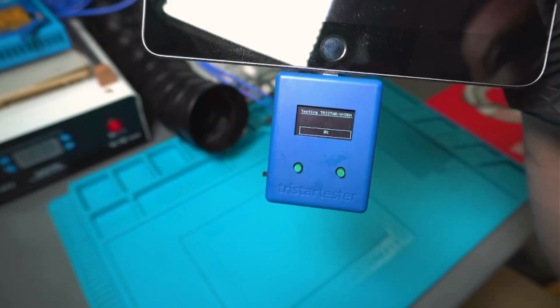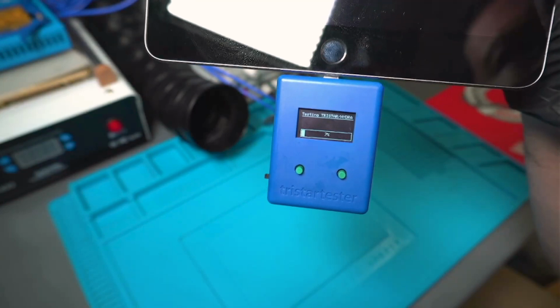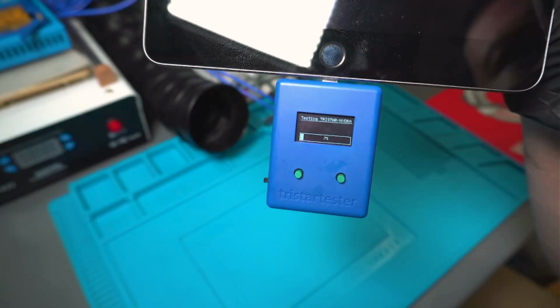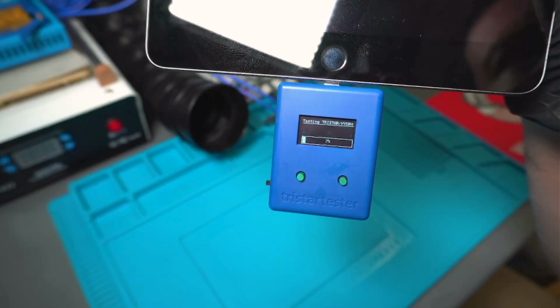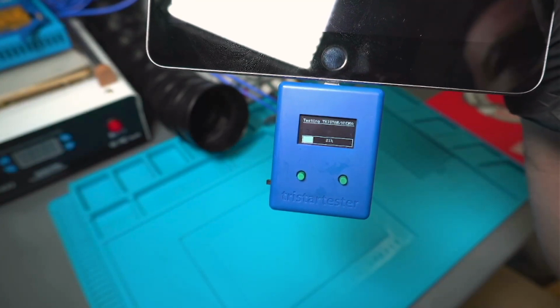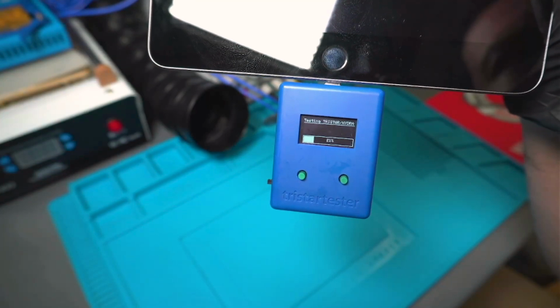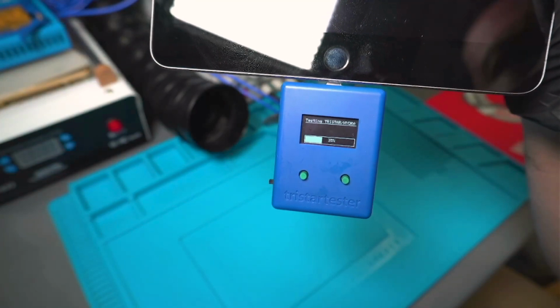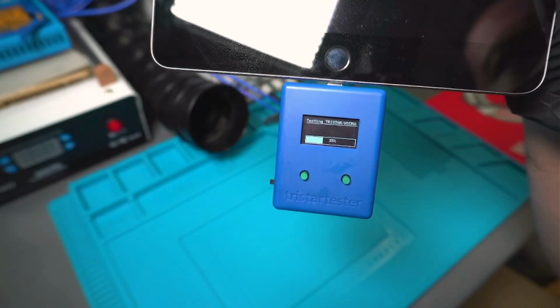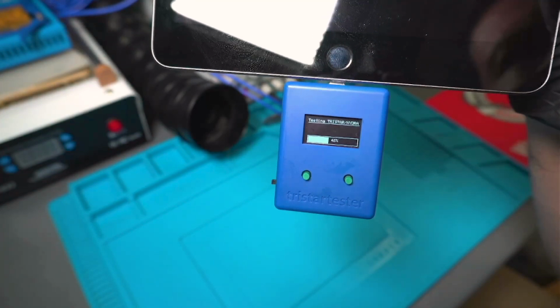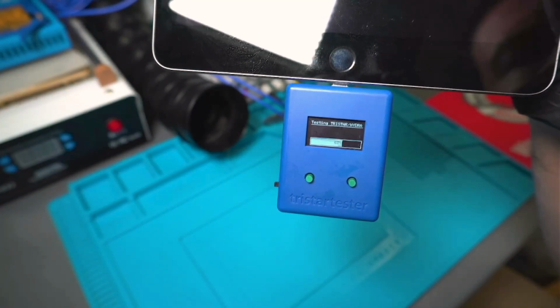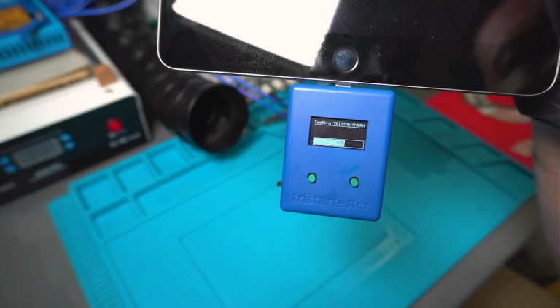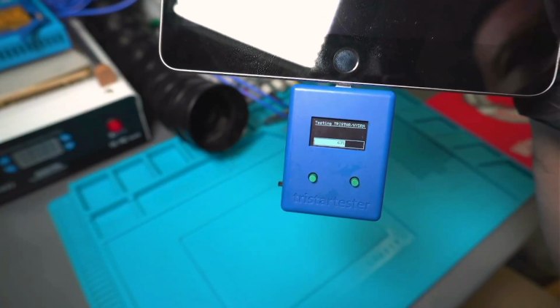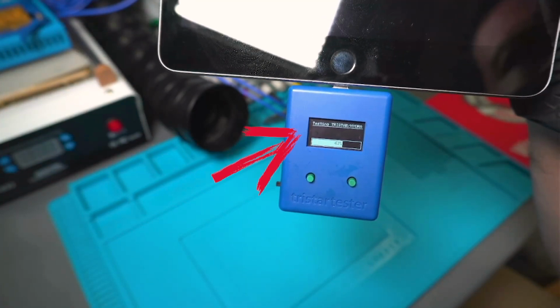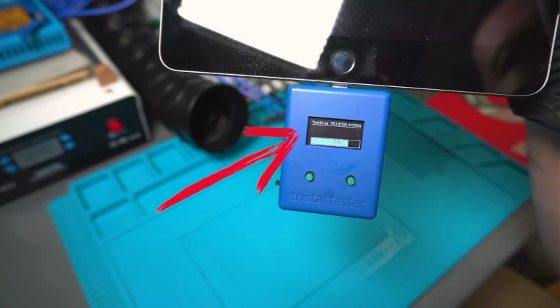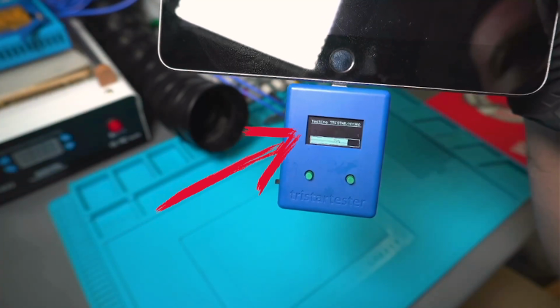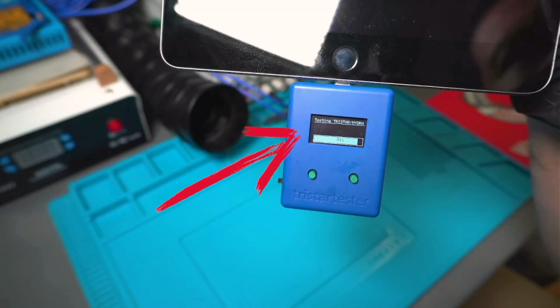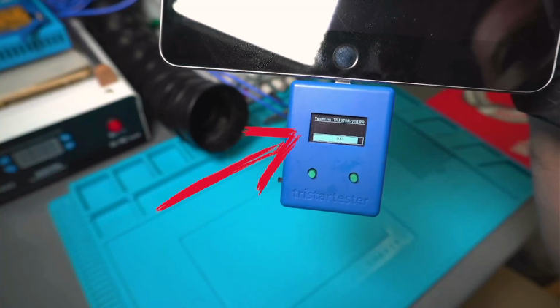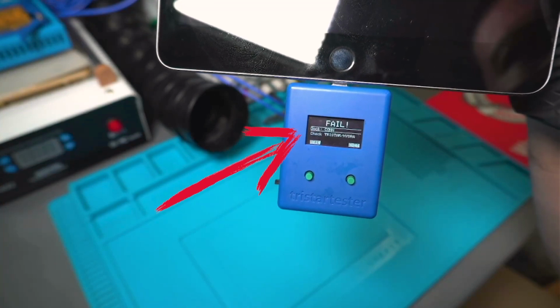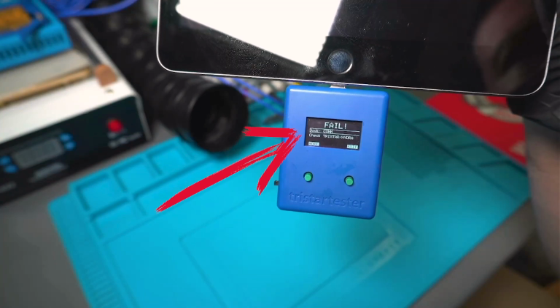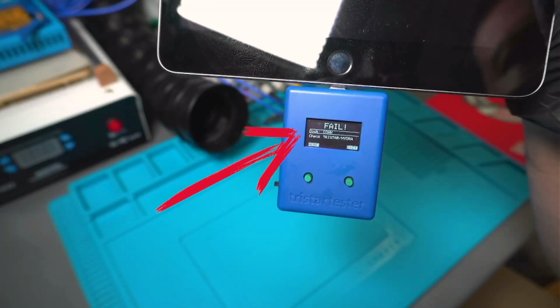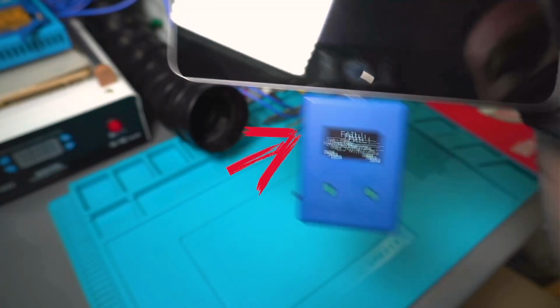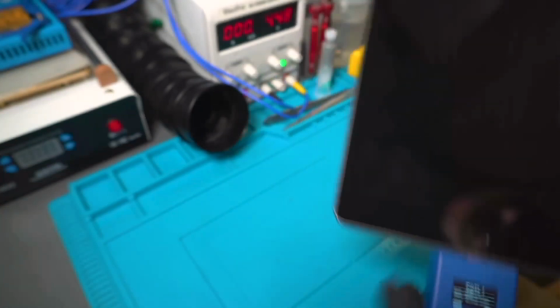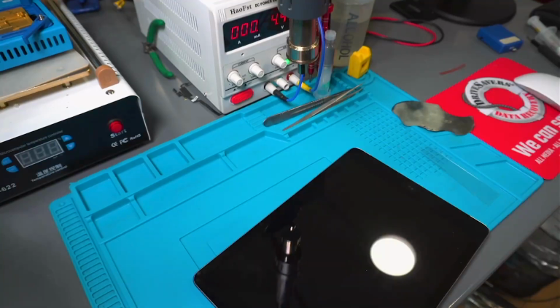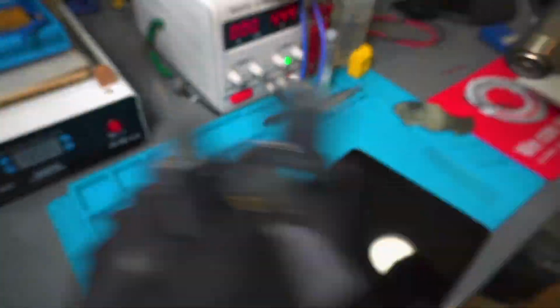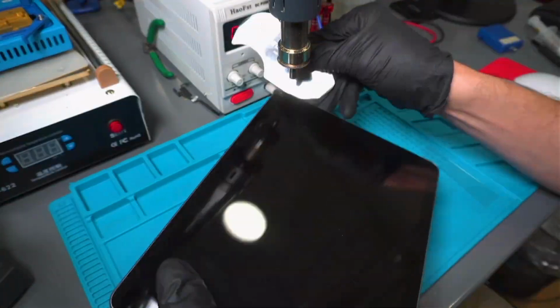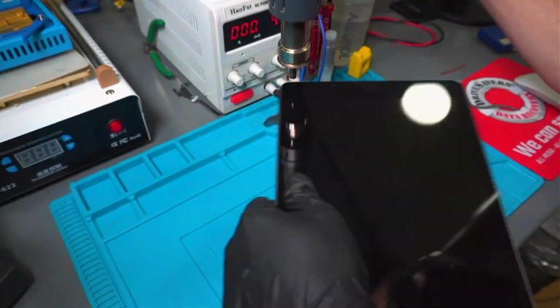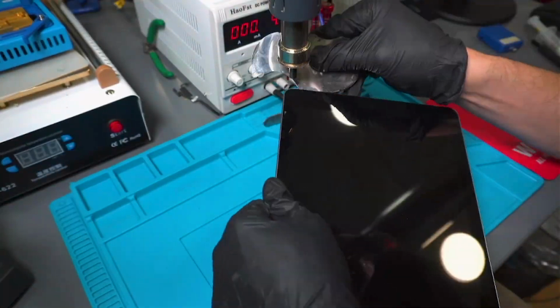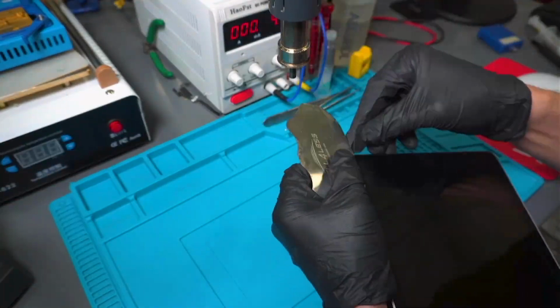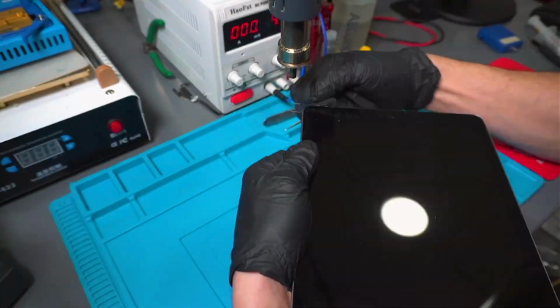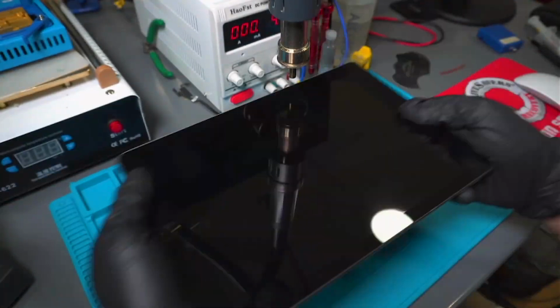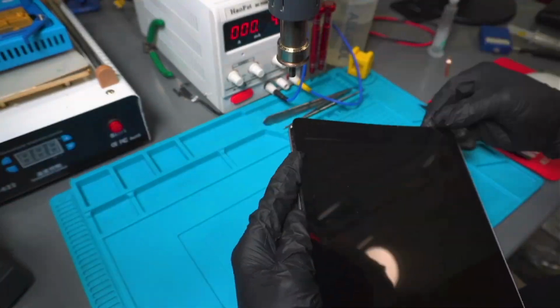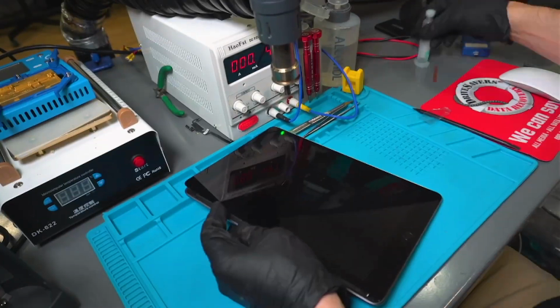Our first step was to connect it to our diagnostic tool, and it produced a failure in the TriStar circuit message. What this tells us is there is a problem with the TriStar IC.